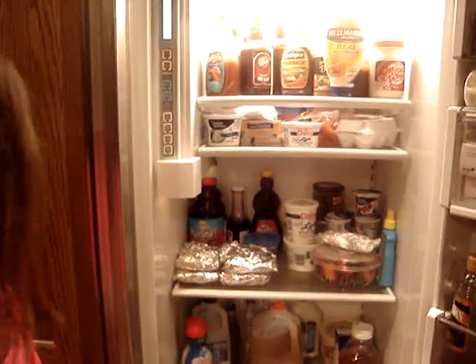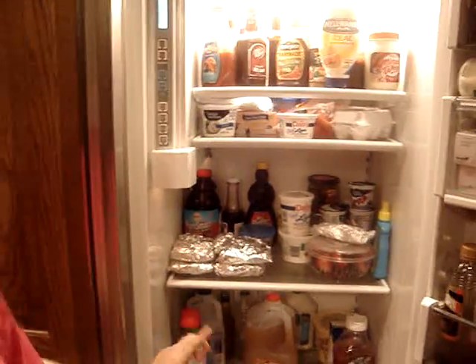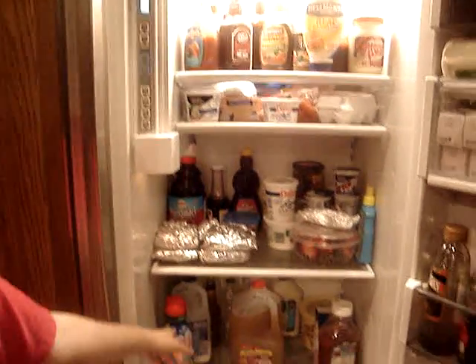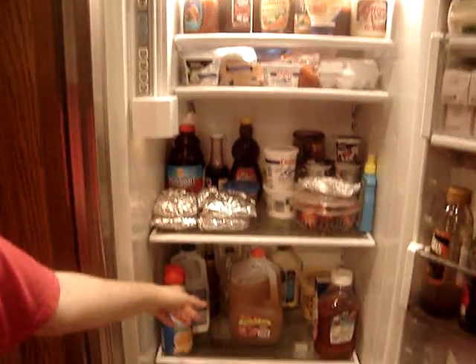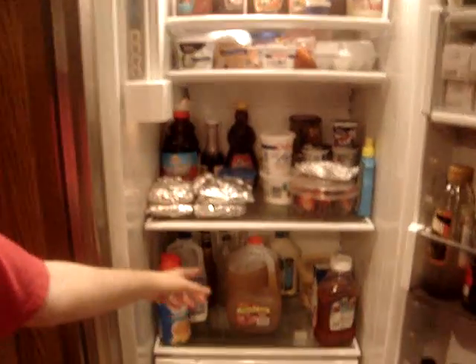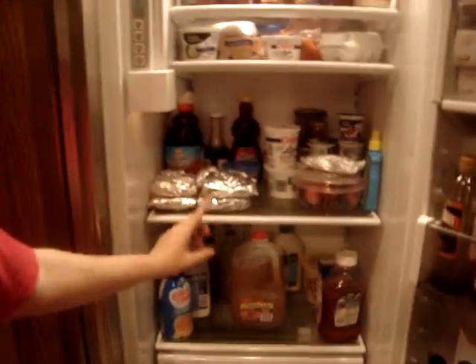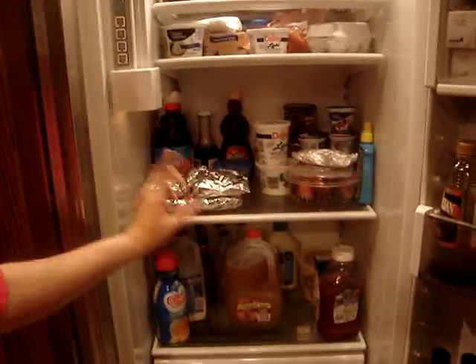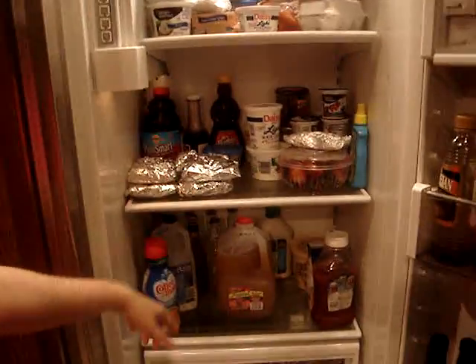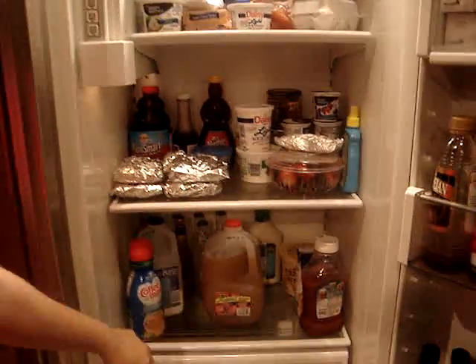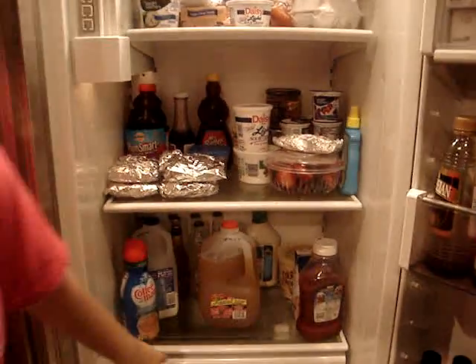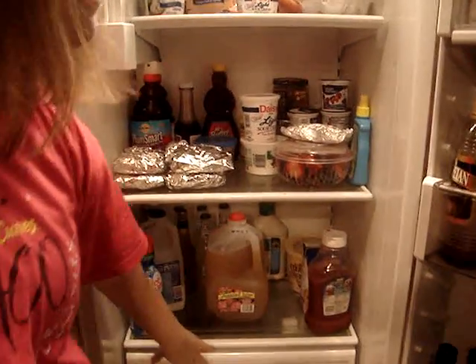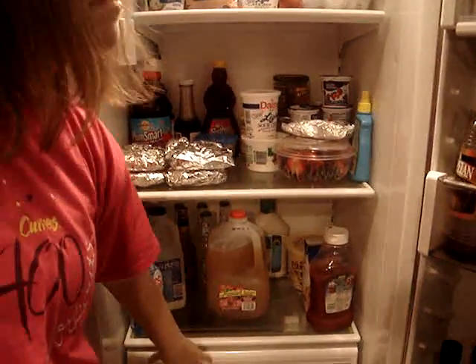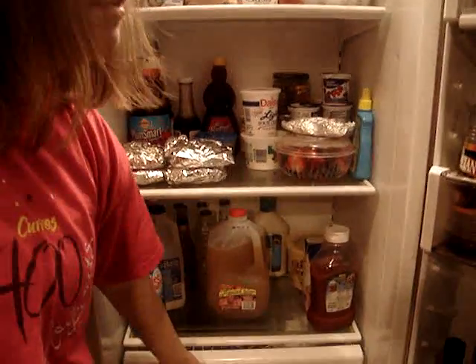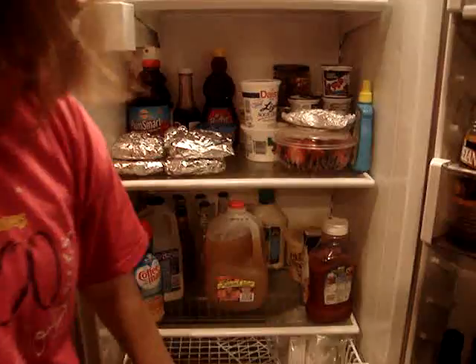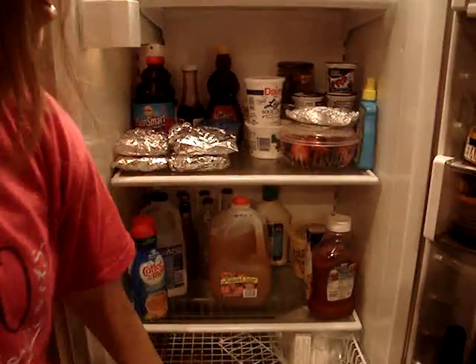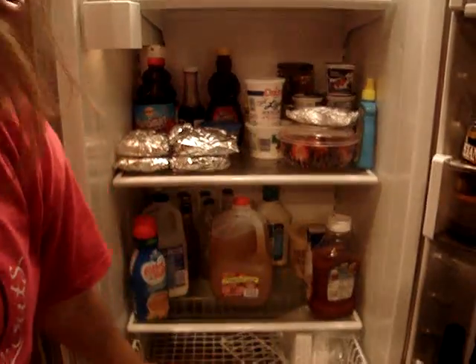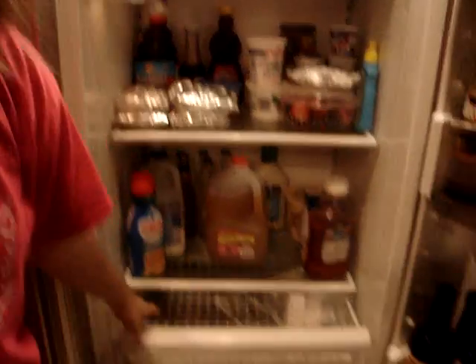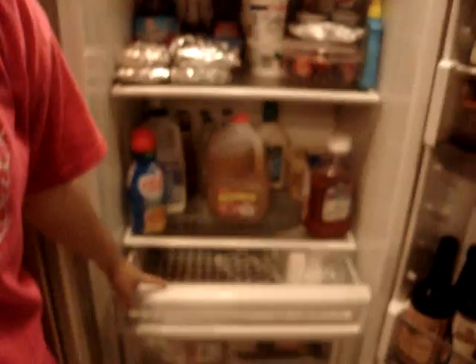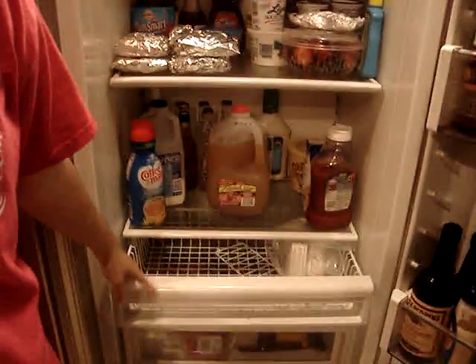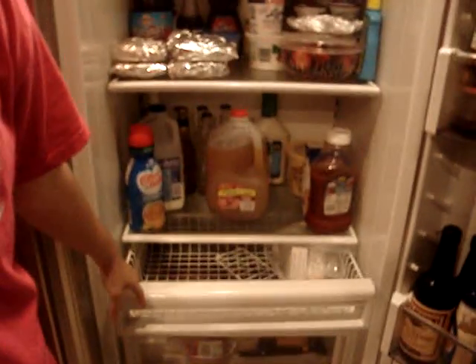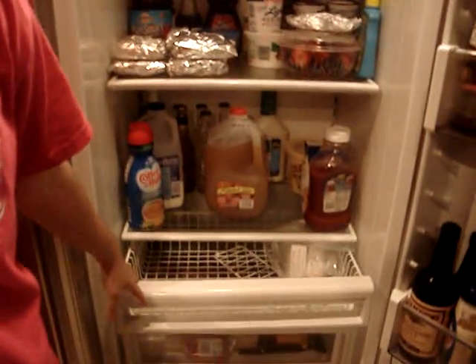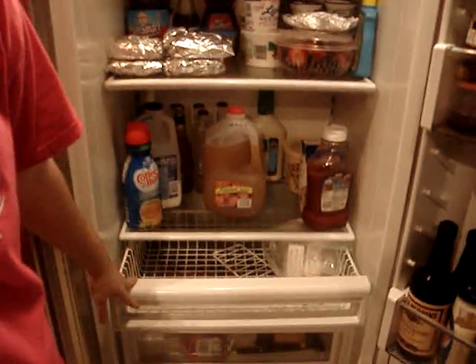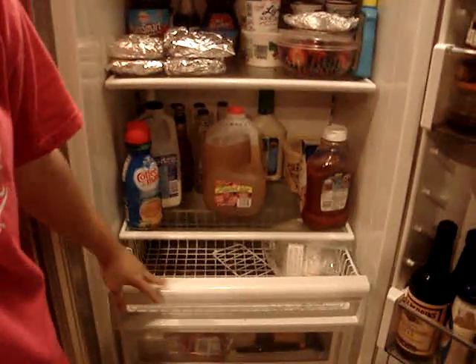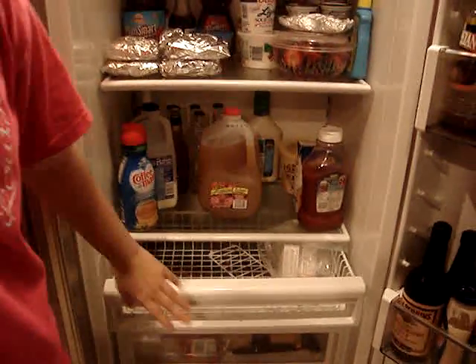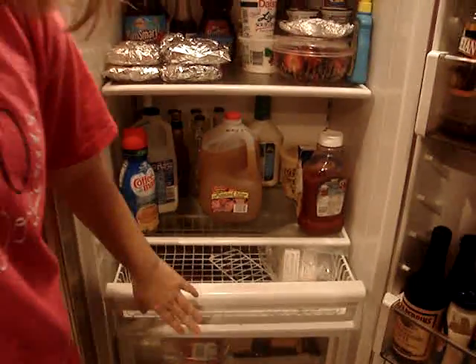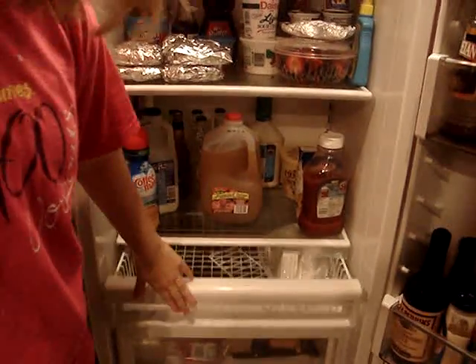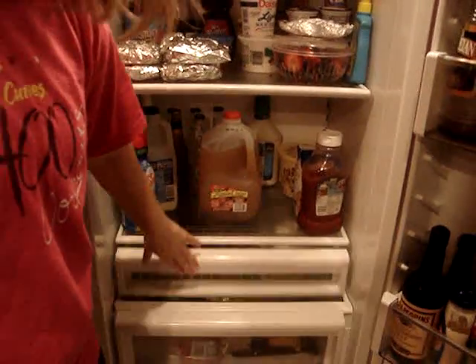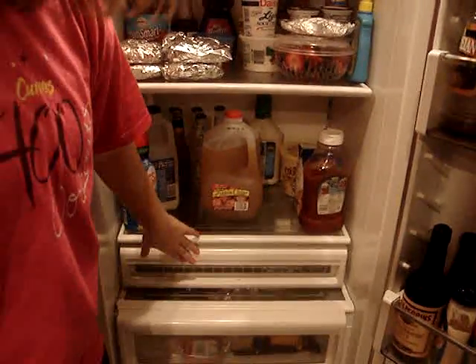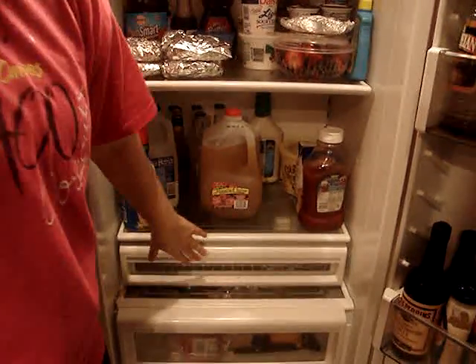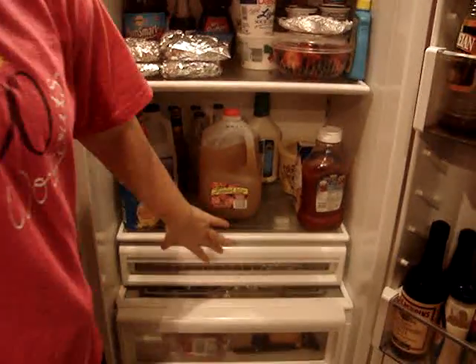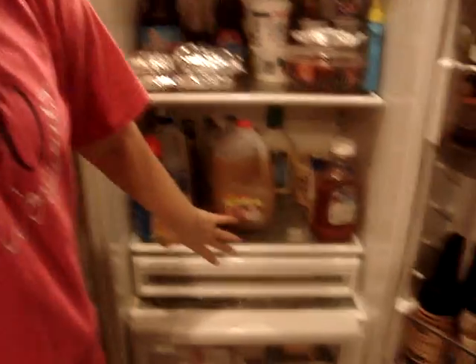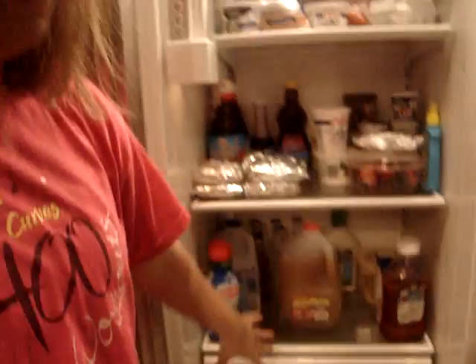You got some apple cider, some milk, drugs — lots of drugs — insulin. You know, some people have to live.